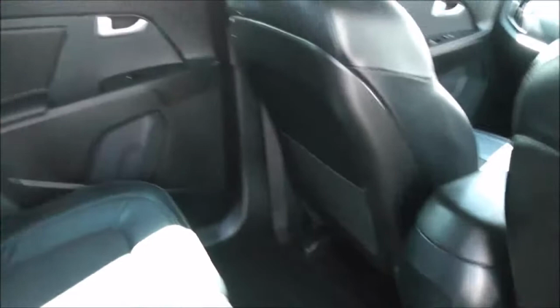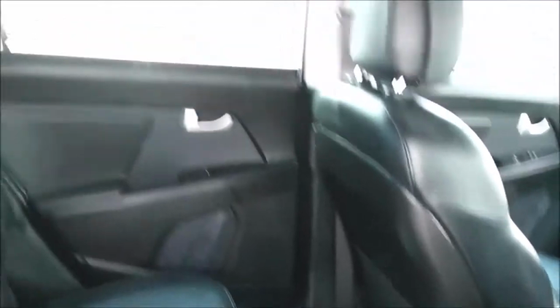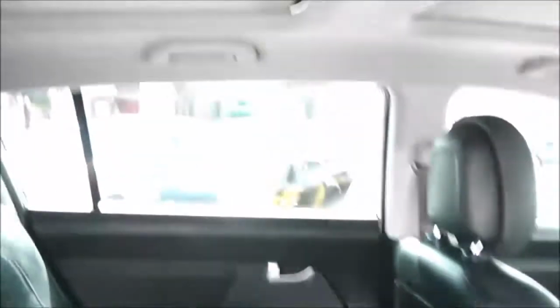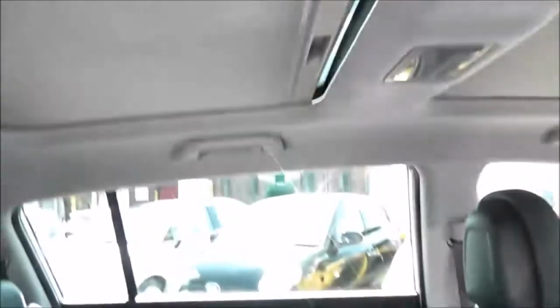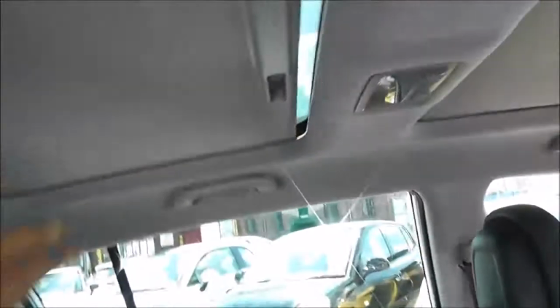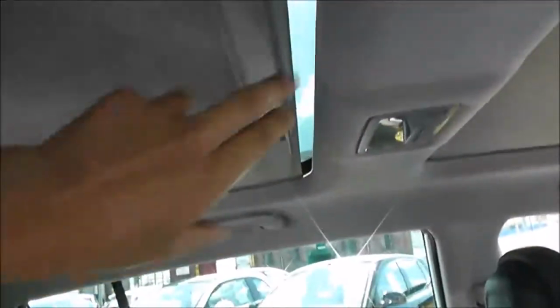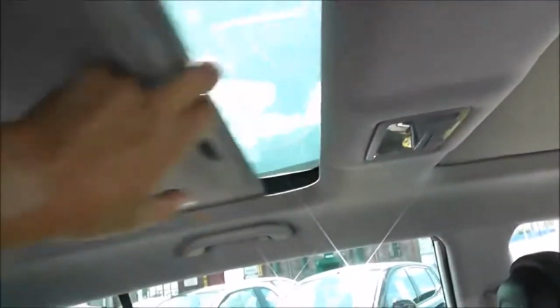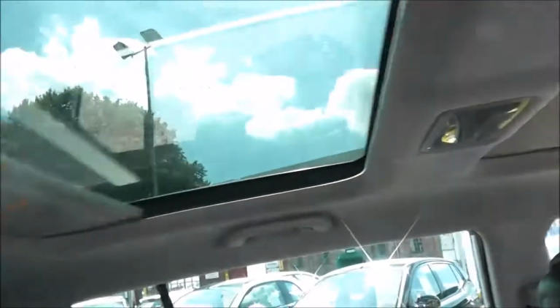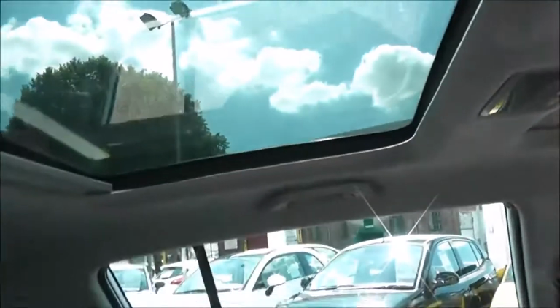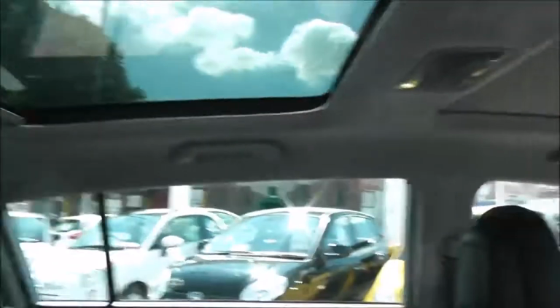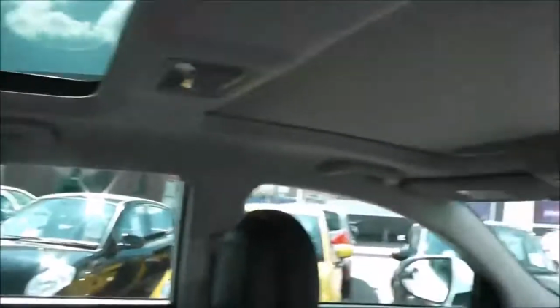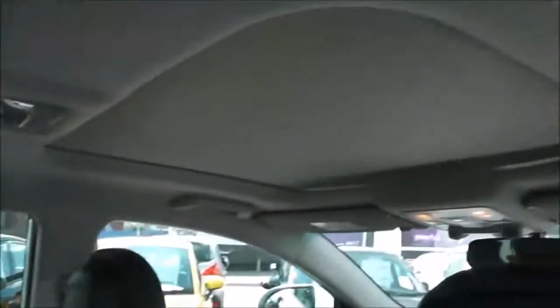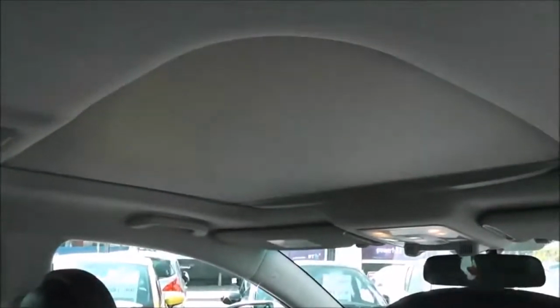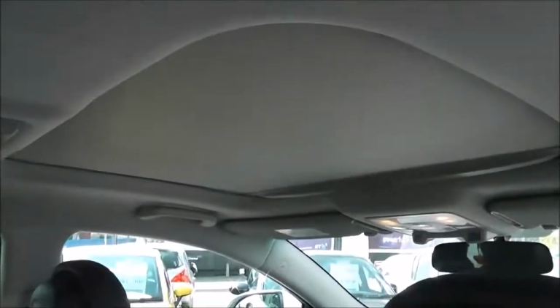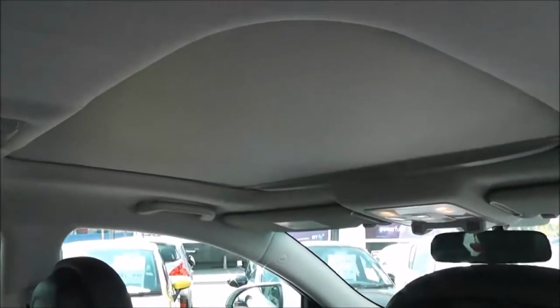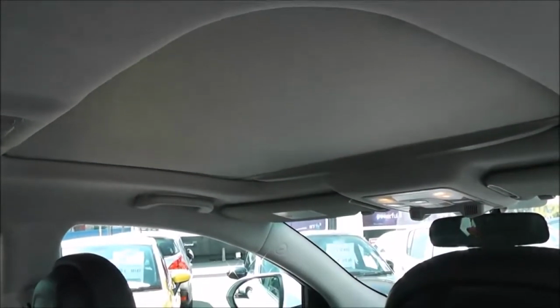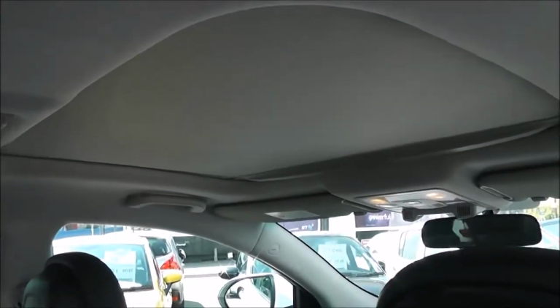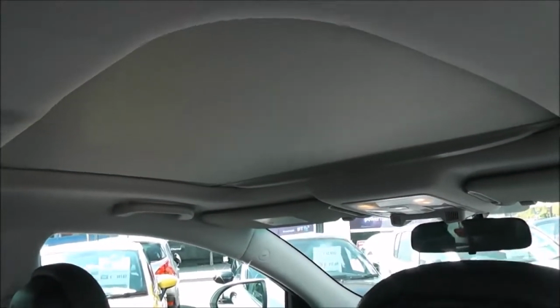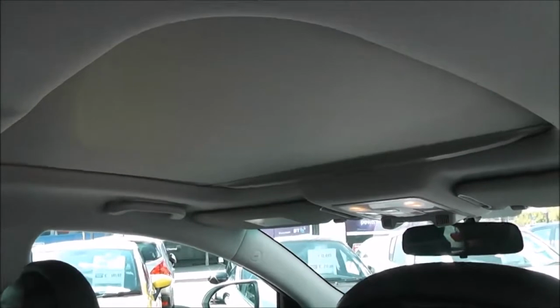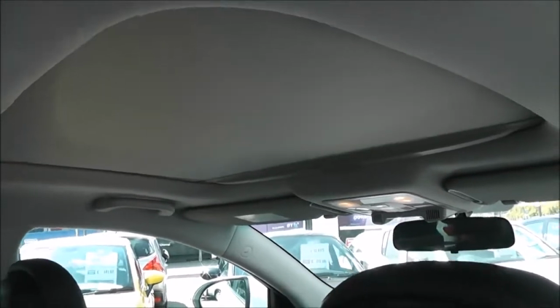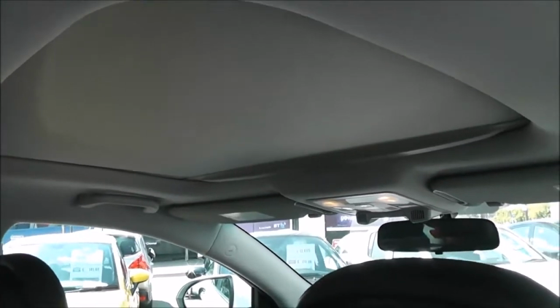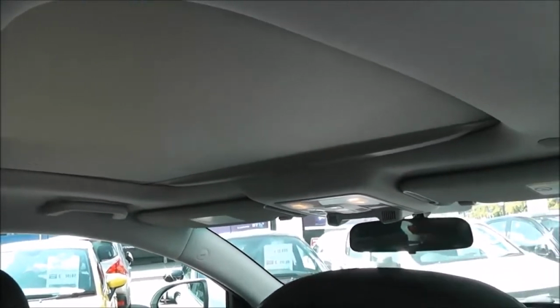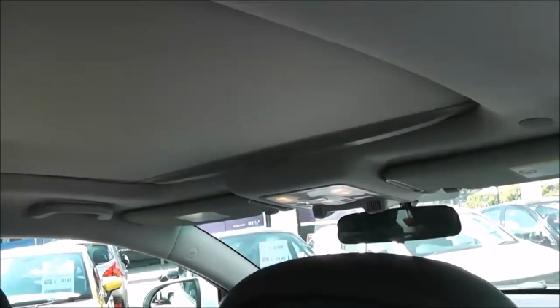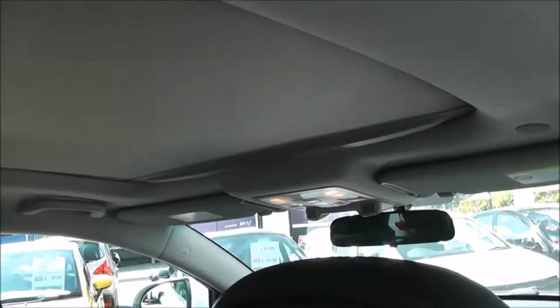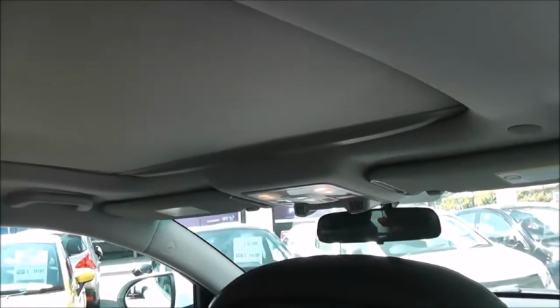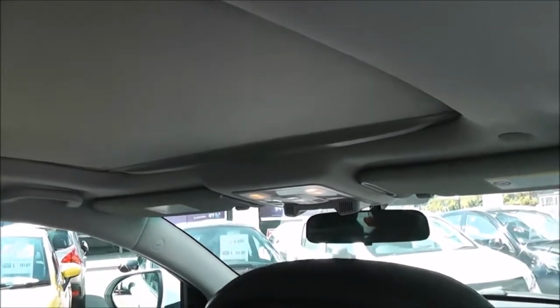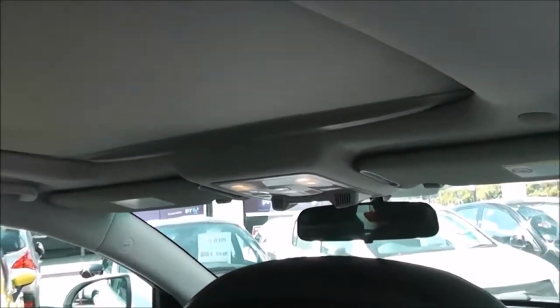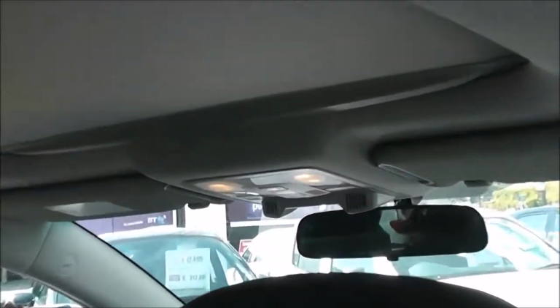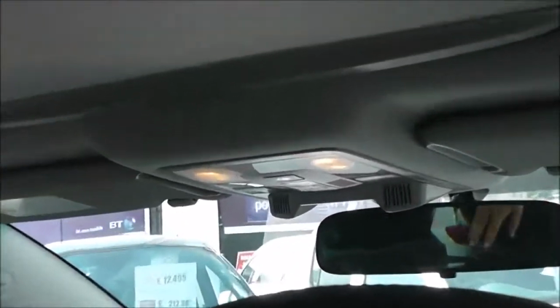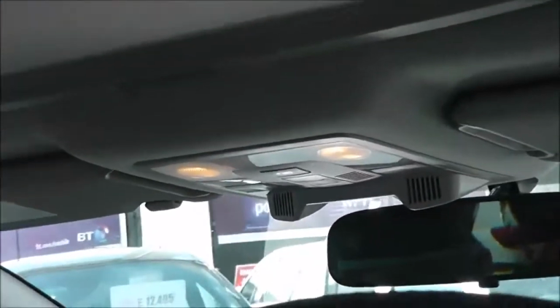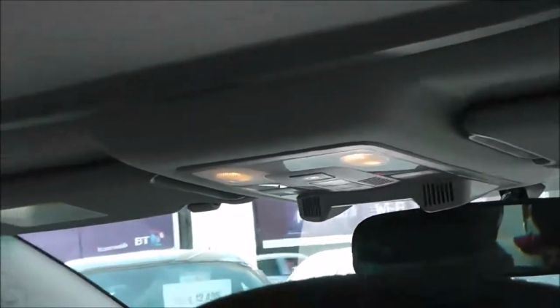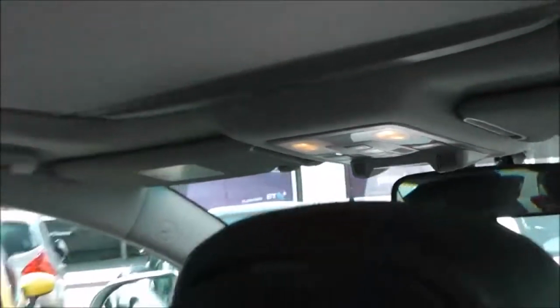Looking at the roof, you have a panoramic sunroof in the rear with a manual cover. There's also one in the front, again with a manual cover, but the front one is electrically controlled up by the internal lighting console, so you can actually open that one up if you want.